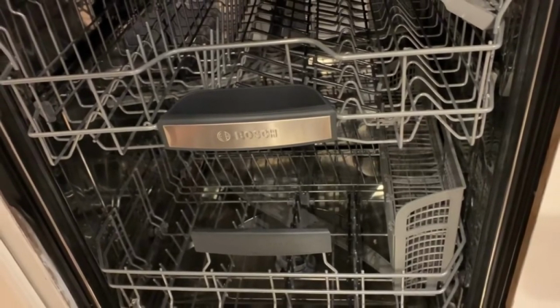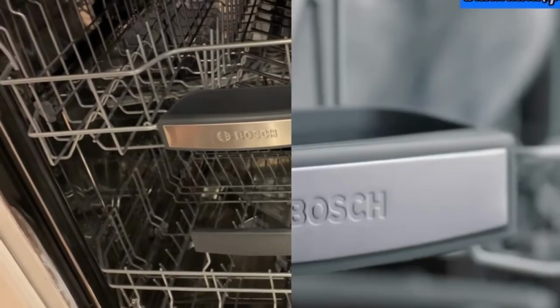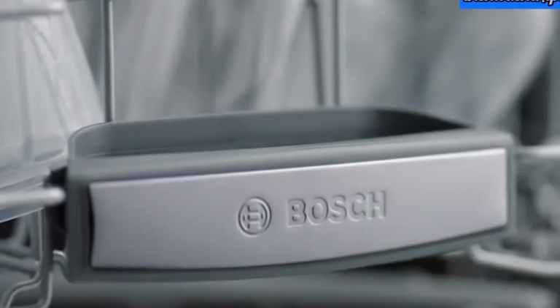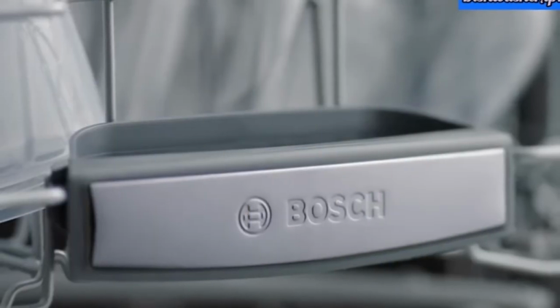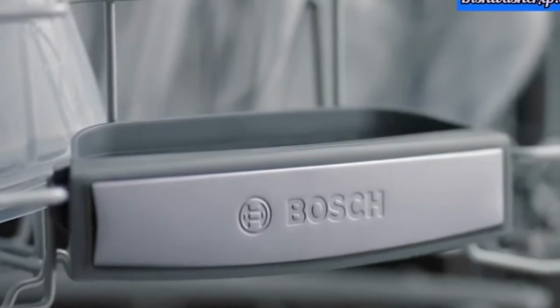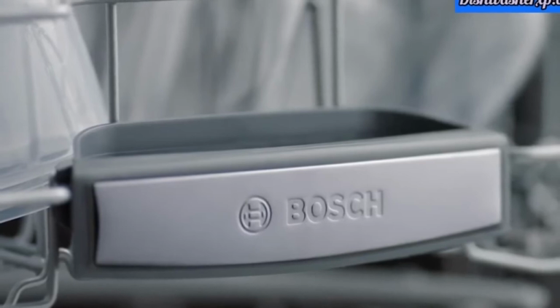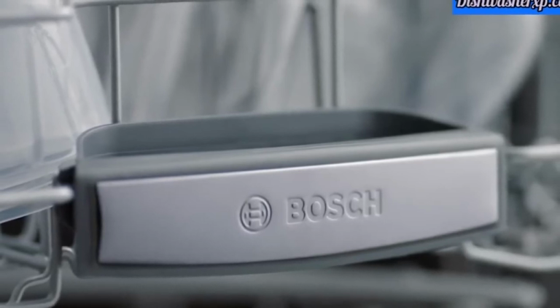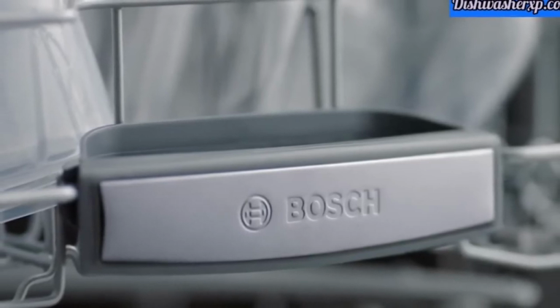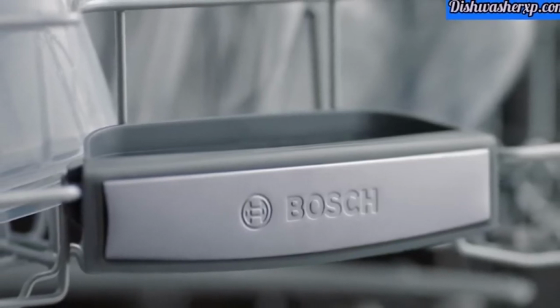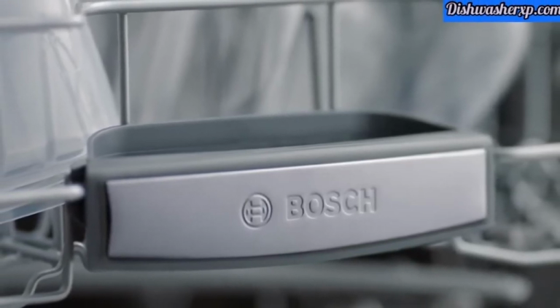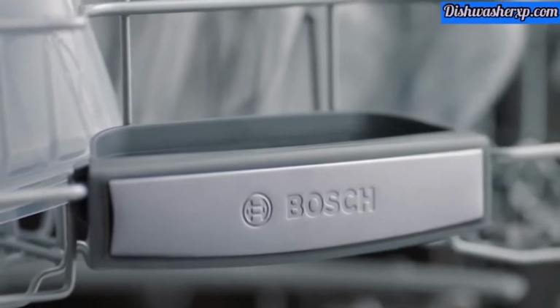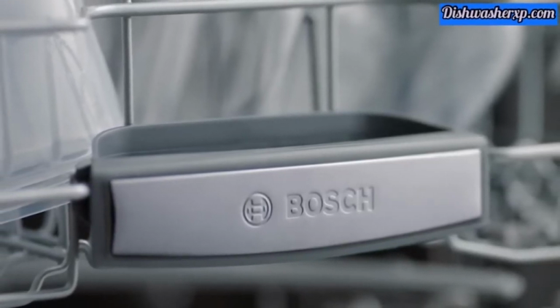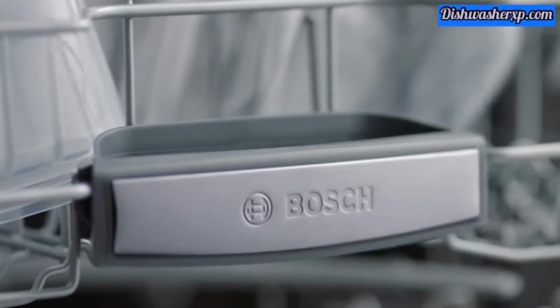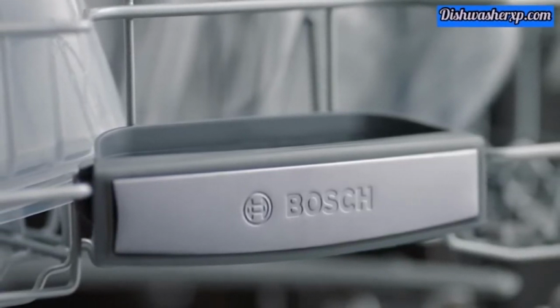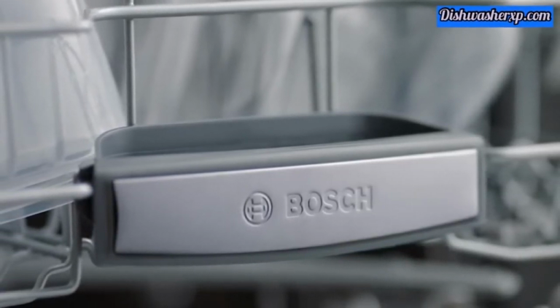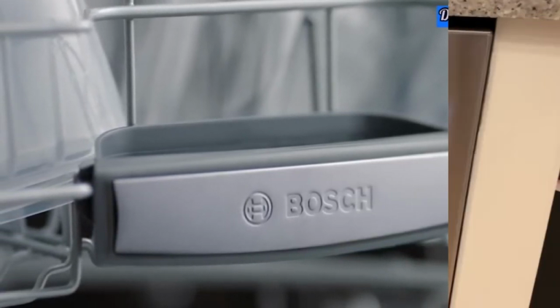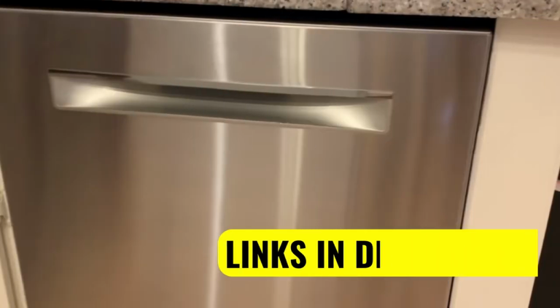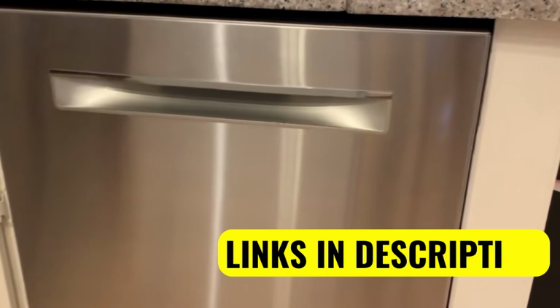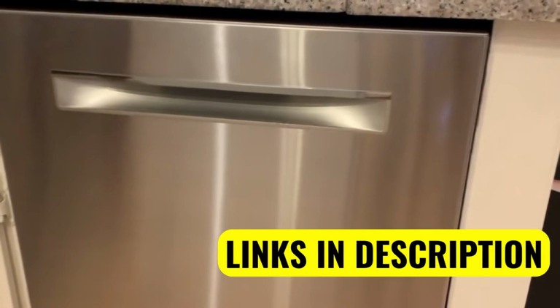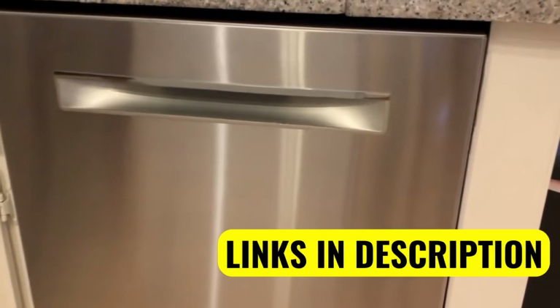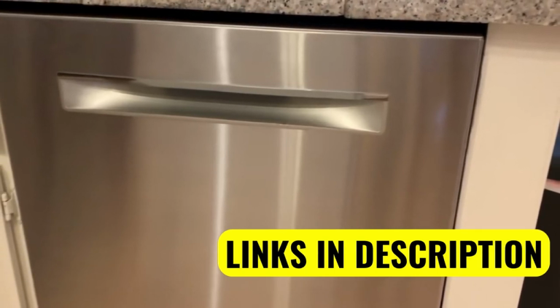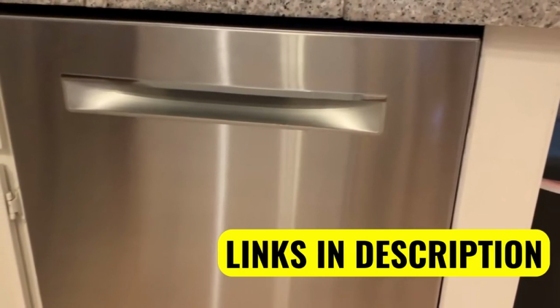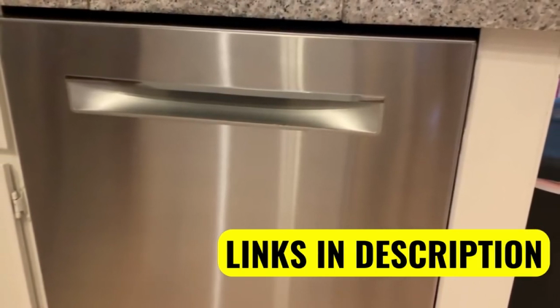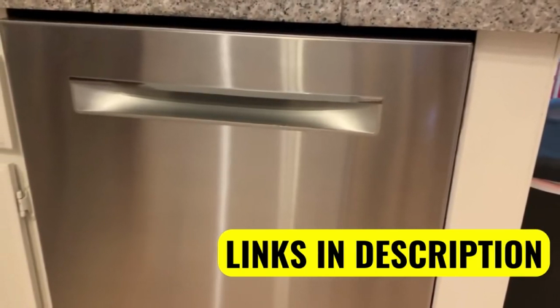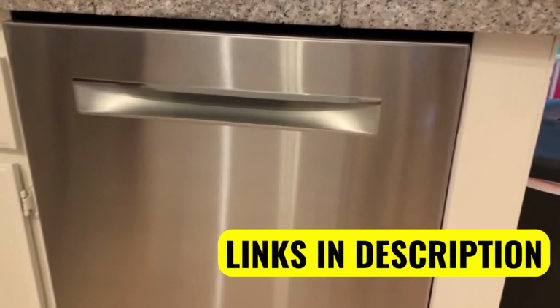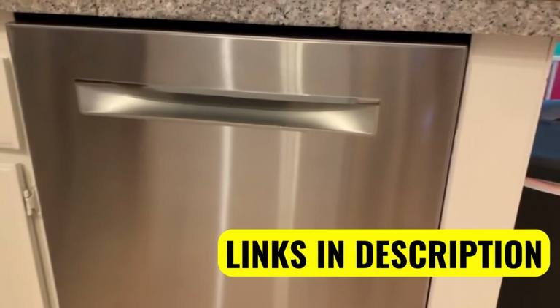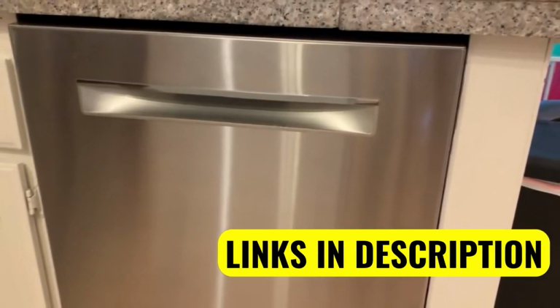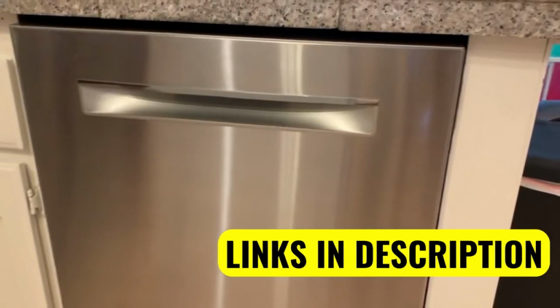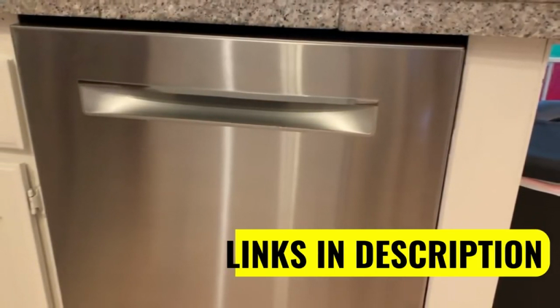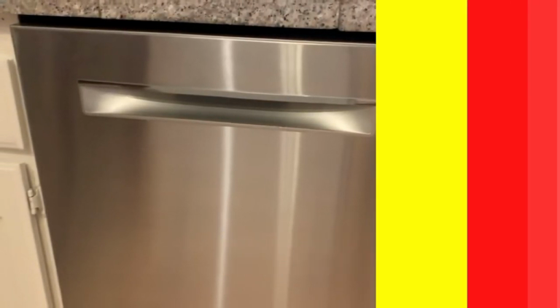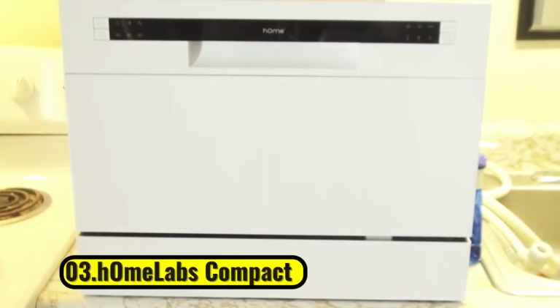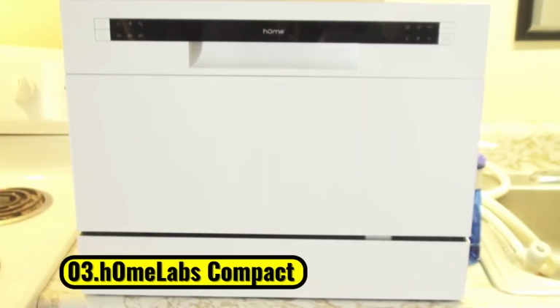Bosch calls the tech CrystalDry, and its 800 Series models have a cavity at the backside of the dishwasher that stows the zeolite in a pebble-like form, according to Jonathan Chan, the lab manager at Reviewed.